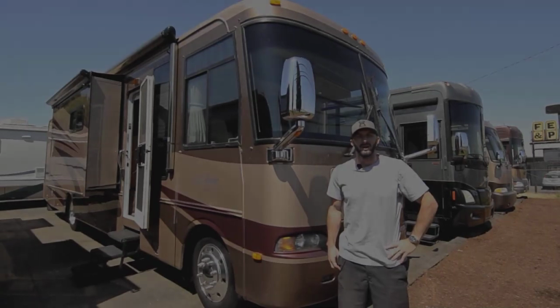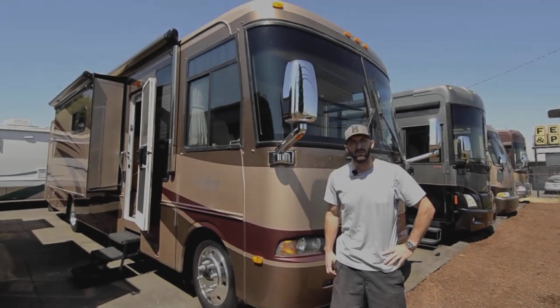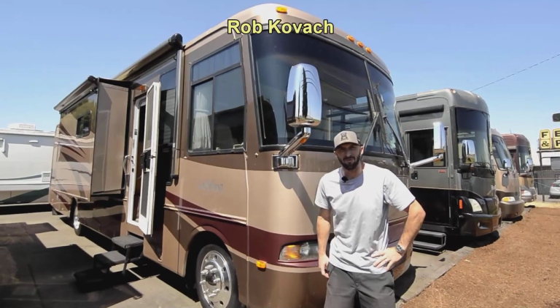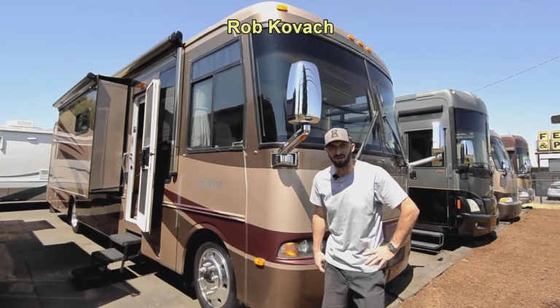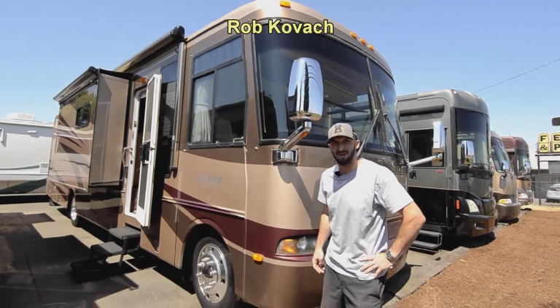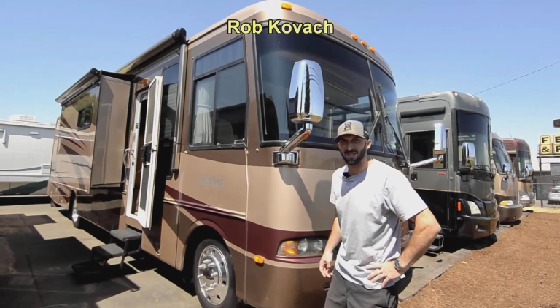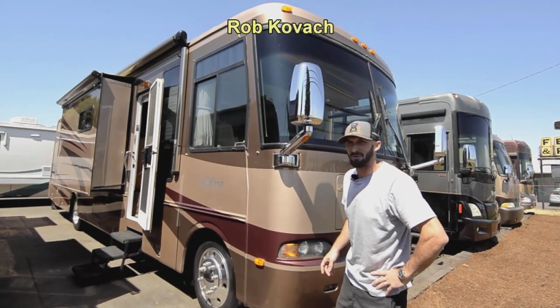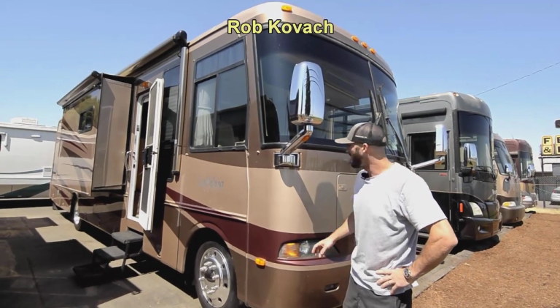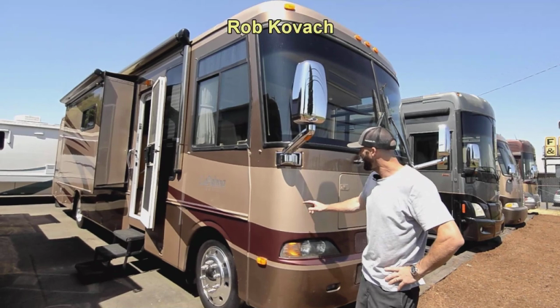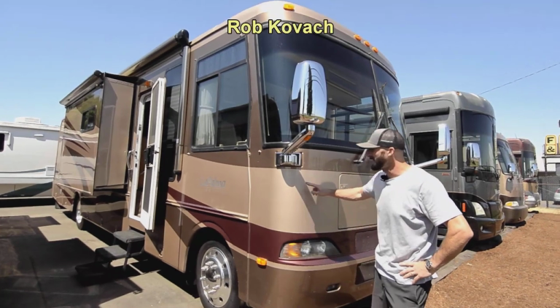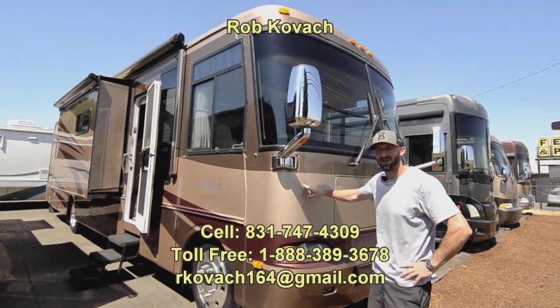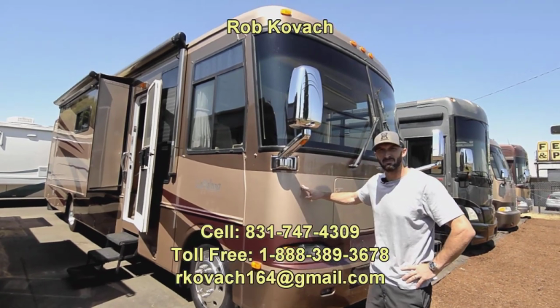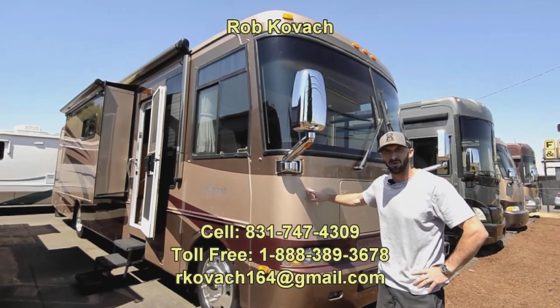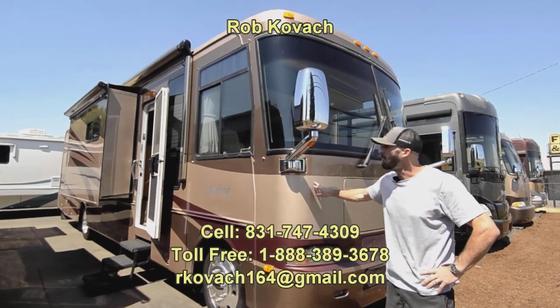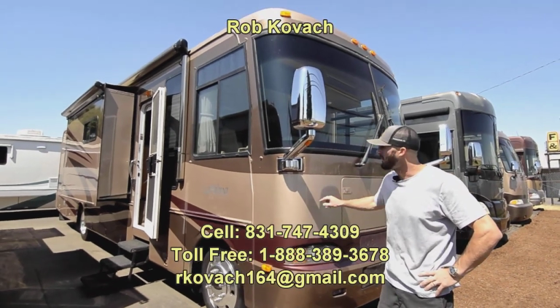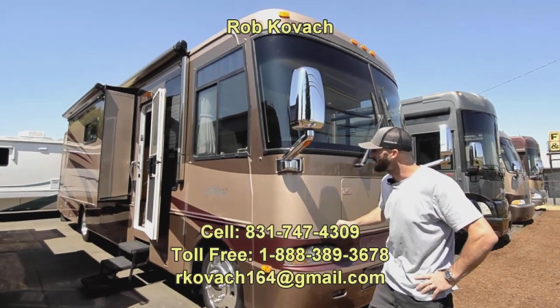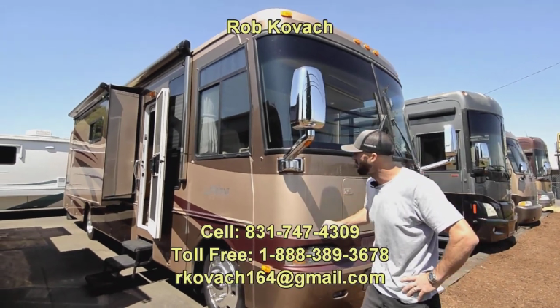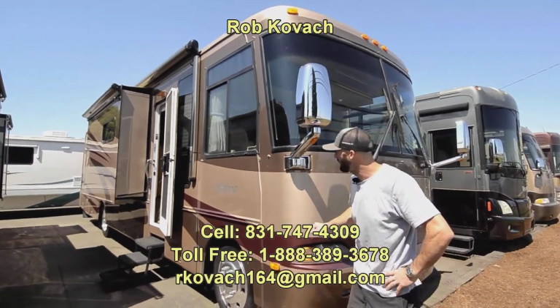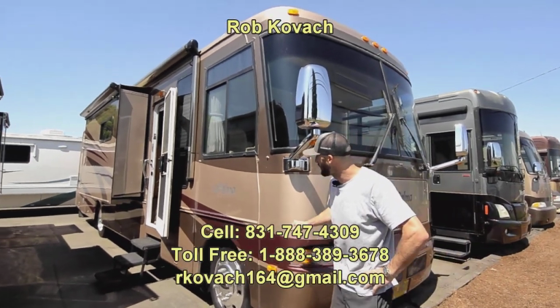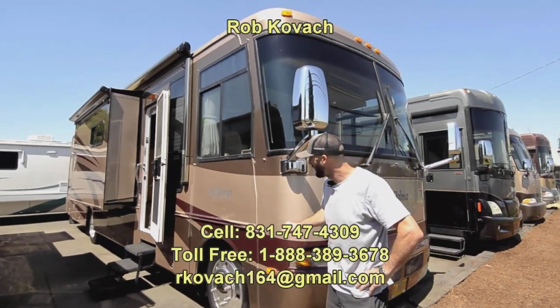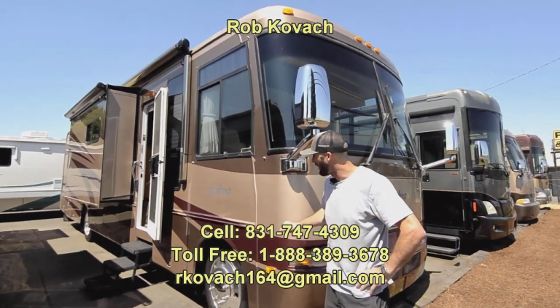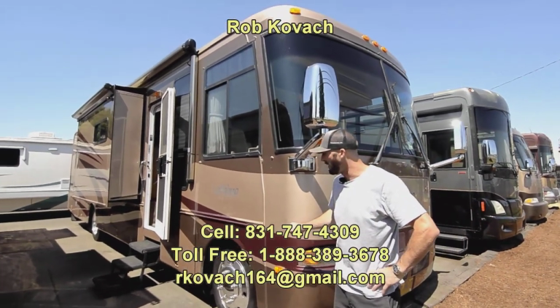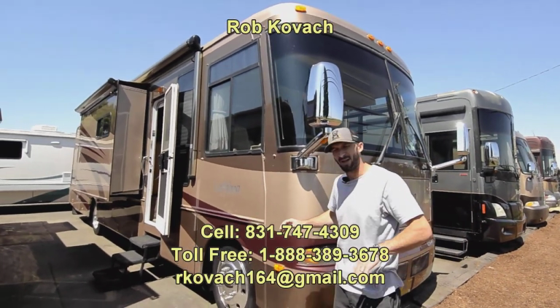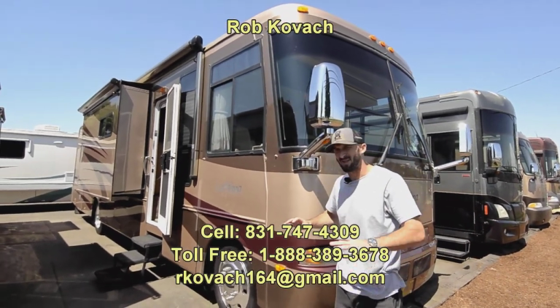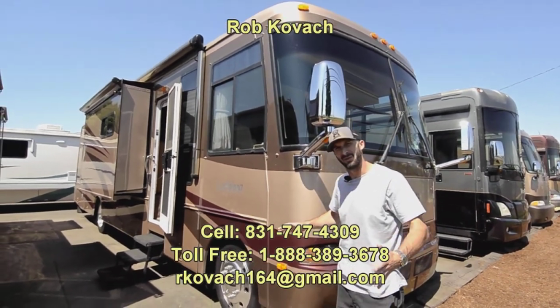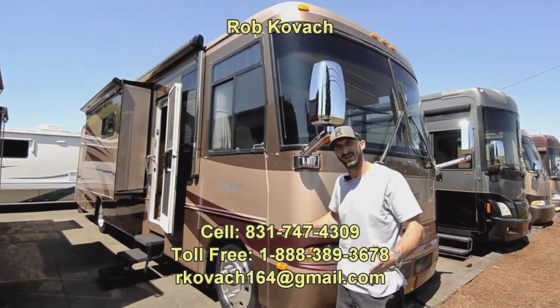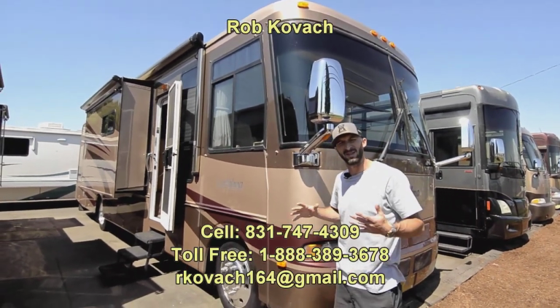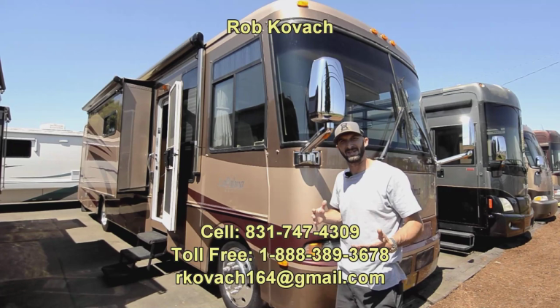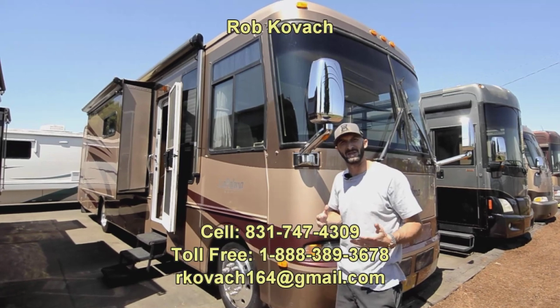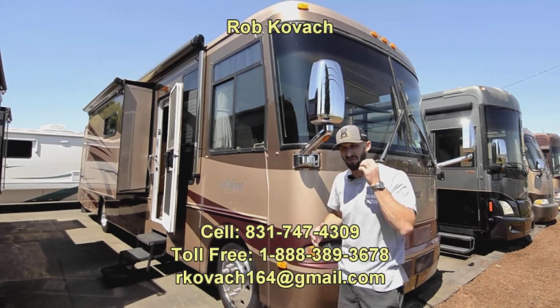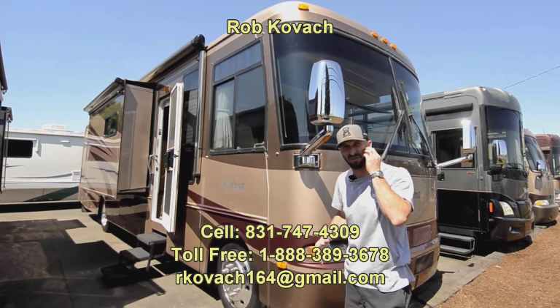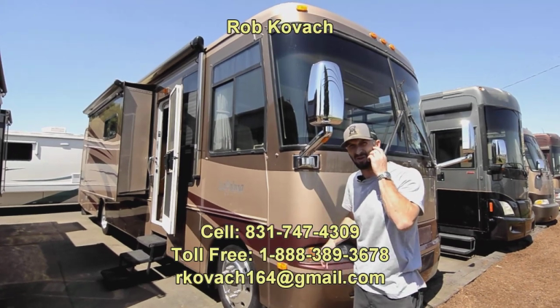Hey everybody, Robby here at RV Sales of Oregon. Today we're taking a look at this Monaco La Palma. It's a 35-foot rig, hands down one of the best gas rigs I've ever seen built.